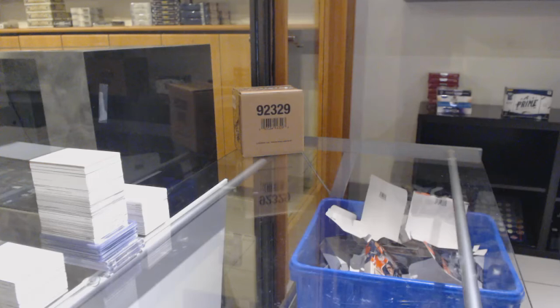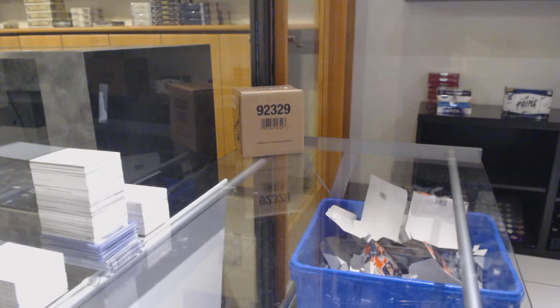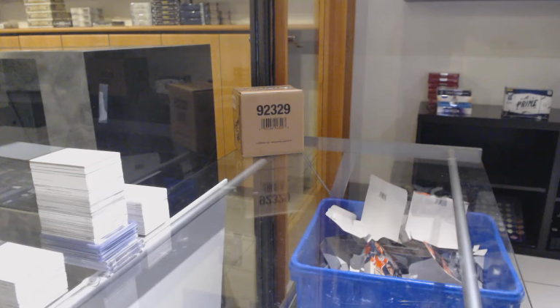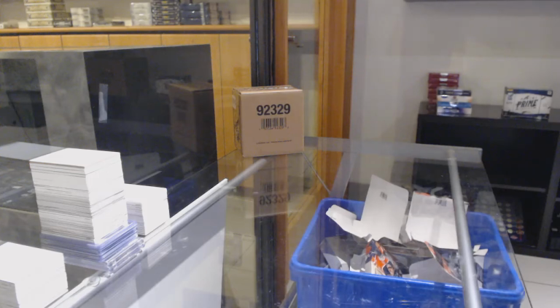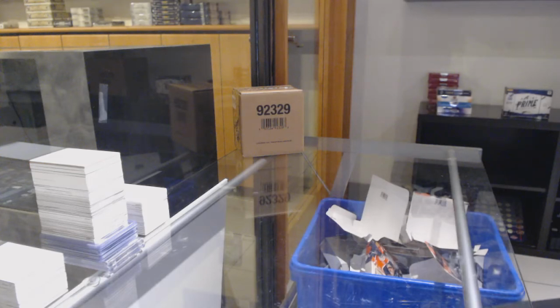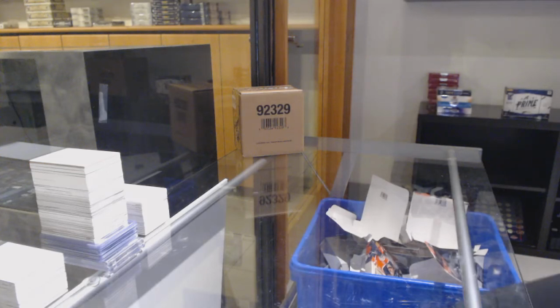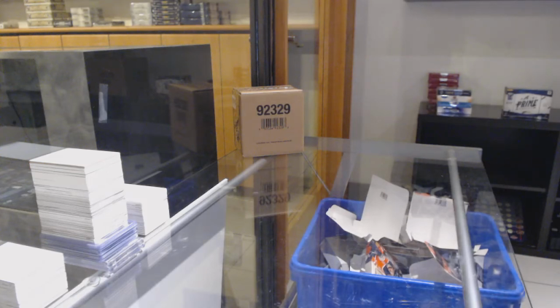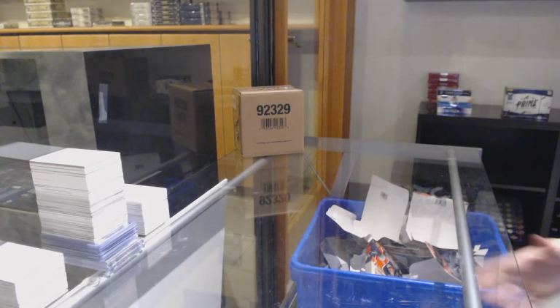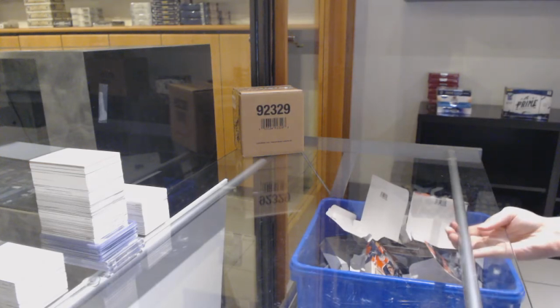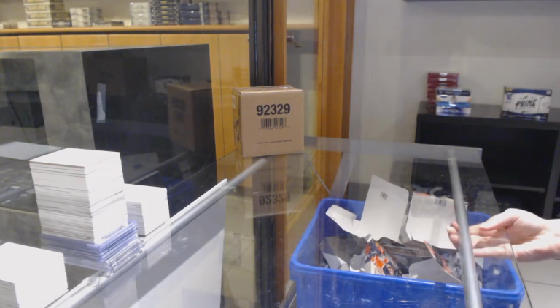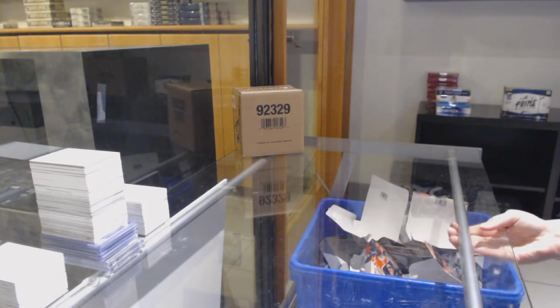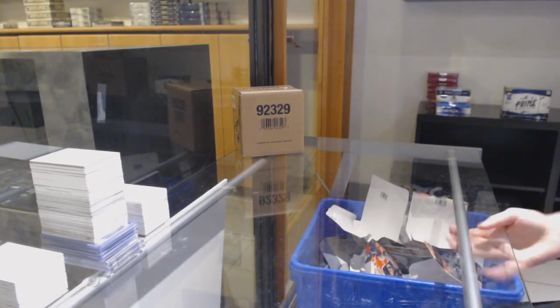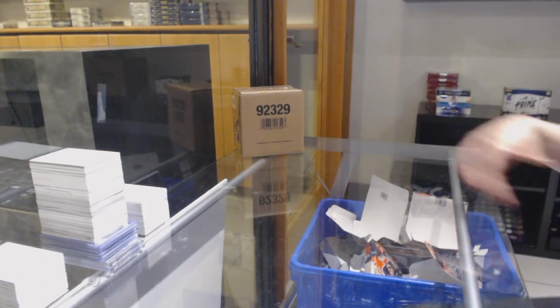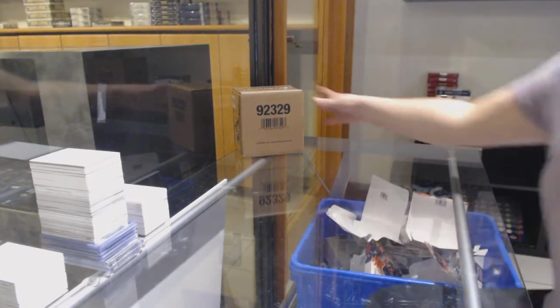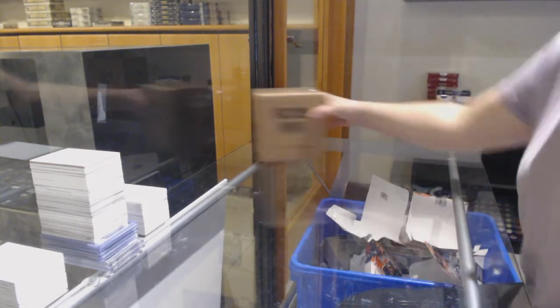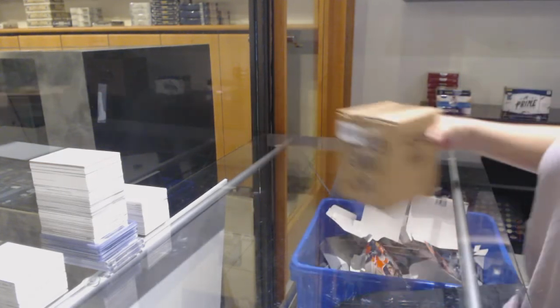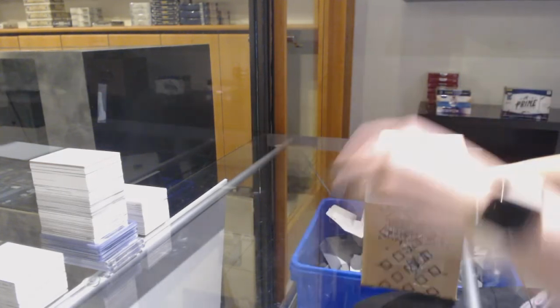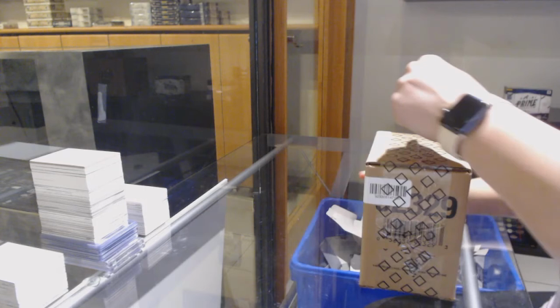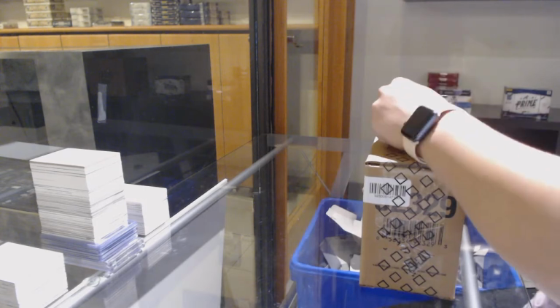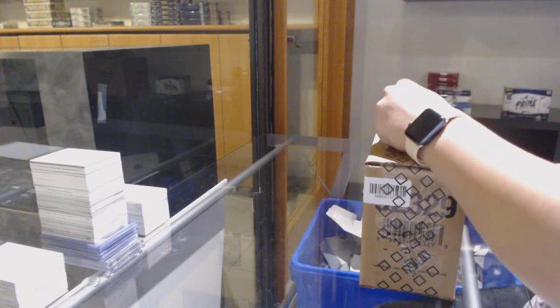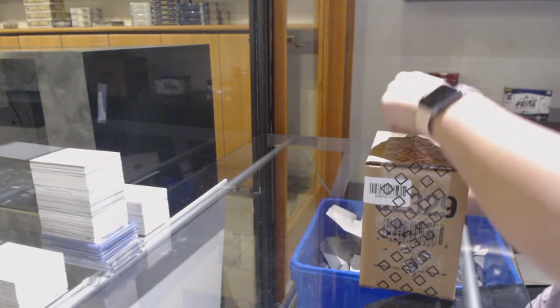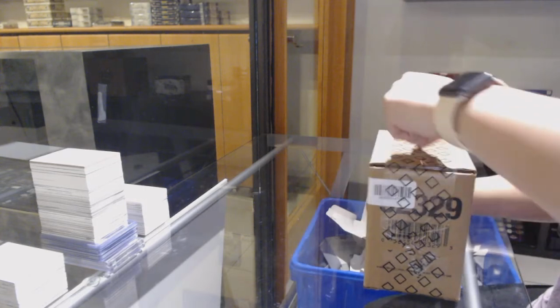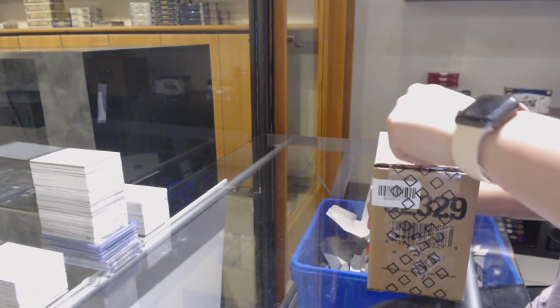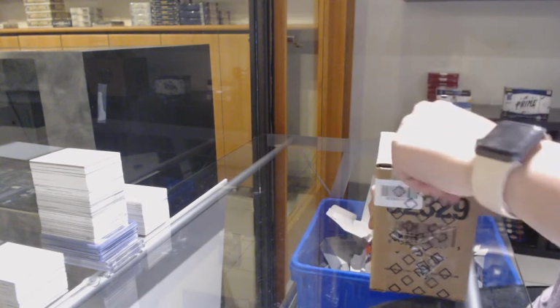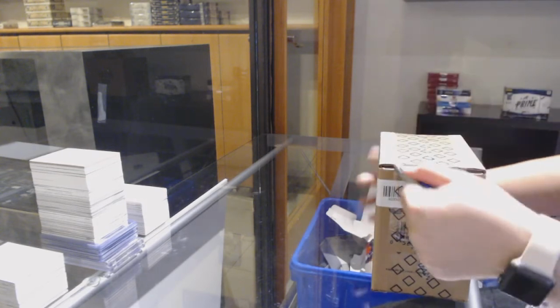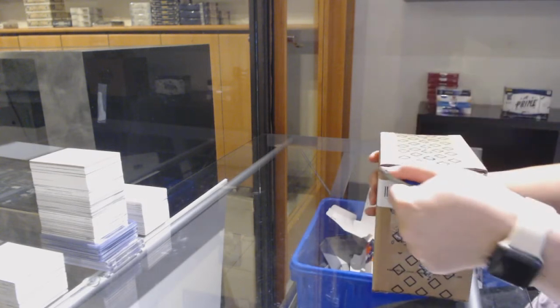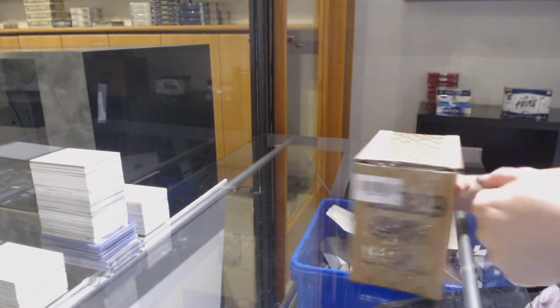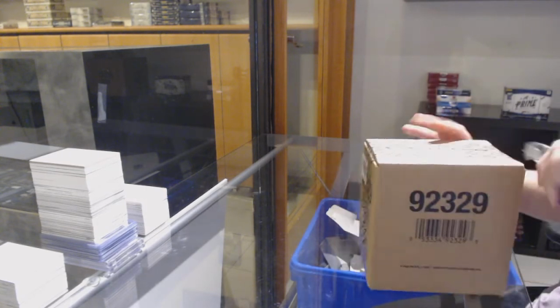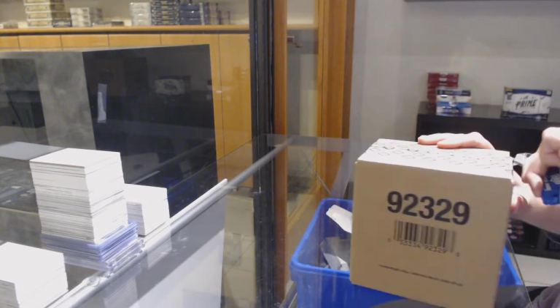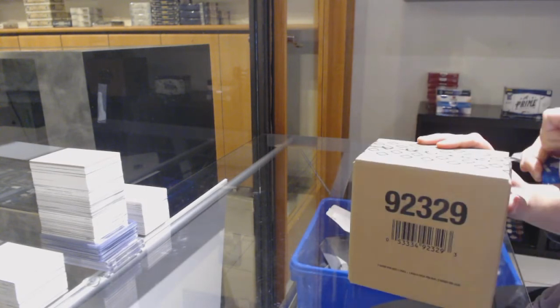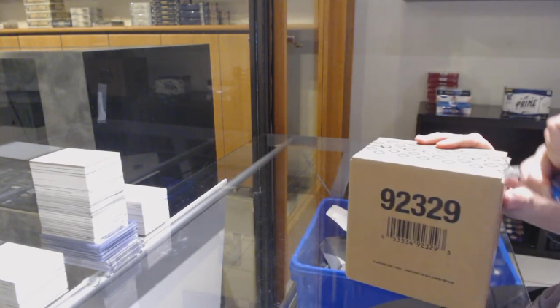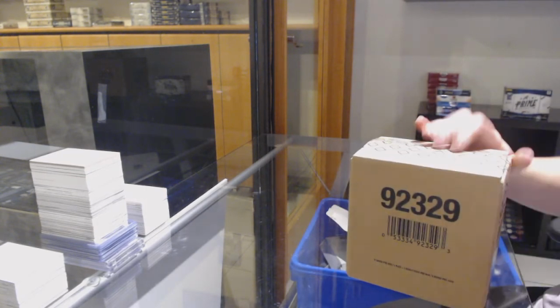Starting off C&C Group Break 11-9-9-3, we've got the 2019-20 Upper Deck Black Diamond 5-Box Case Break.